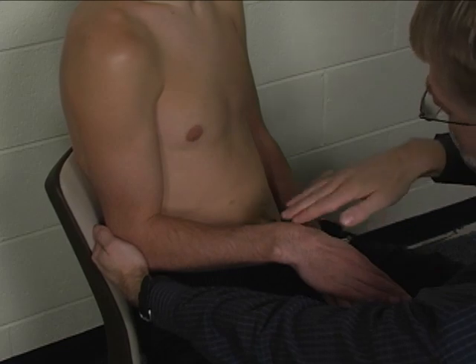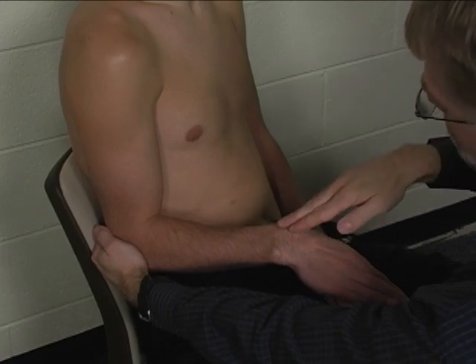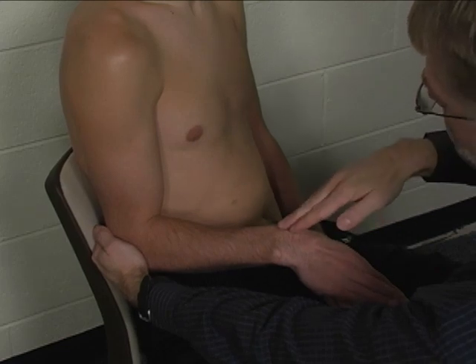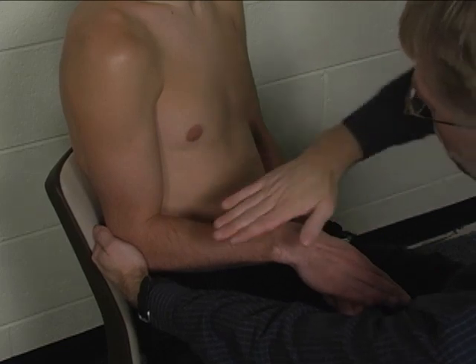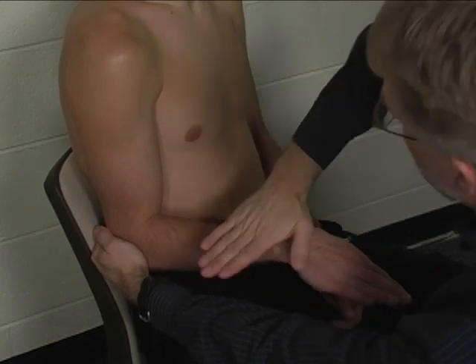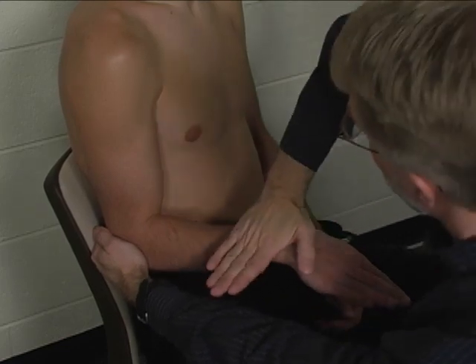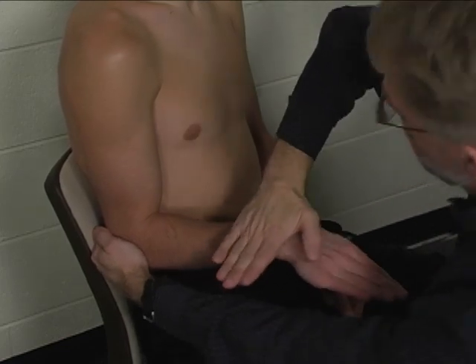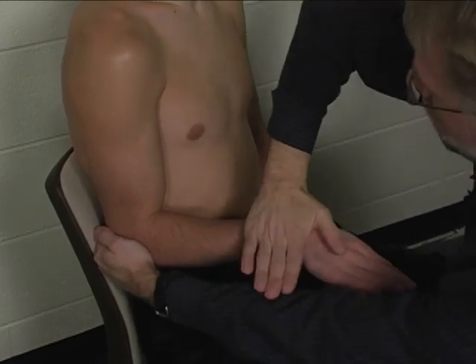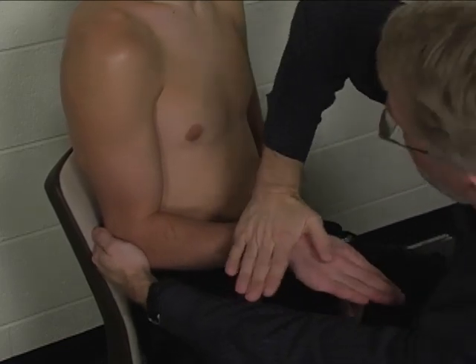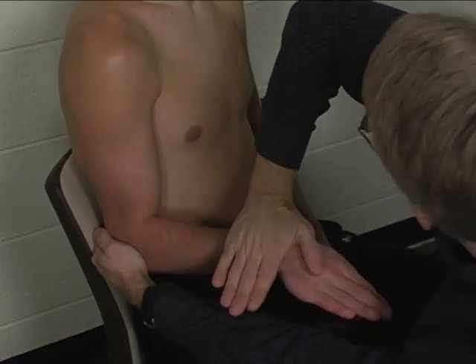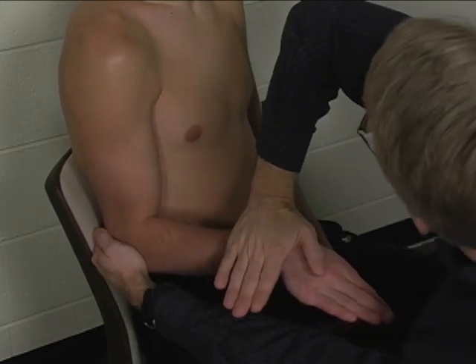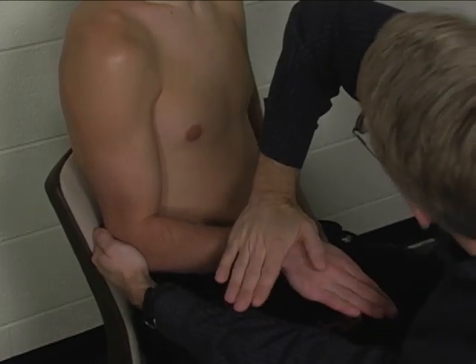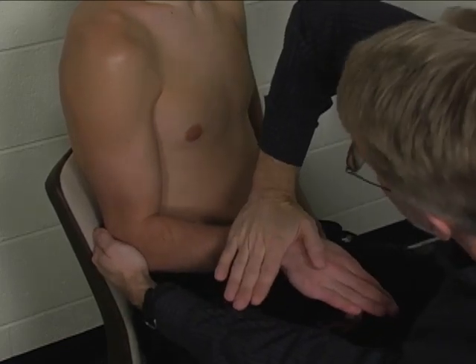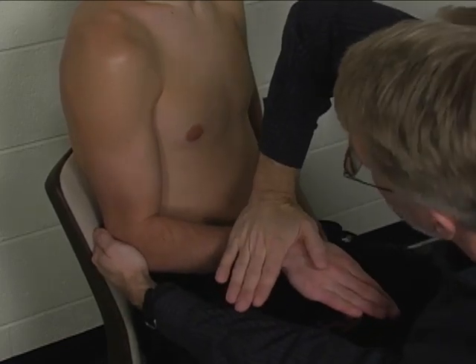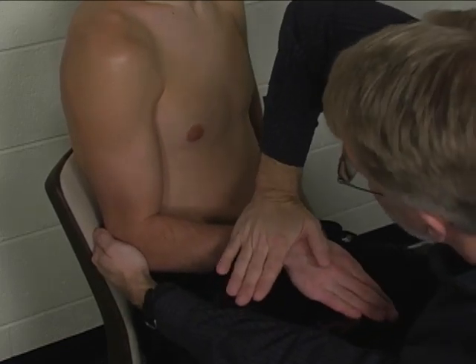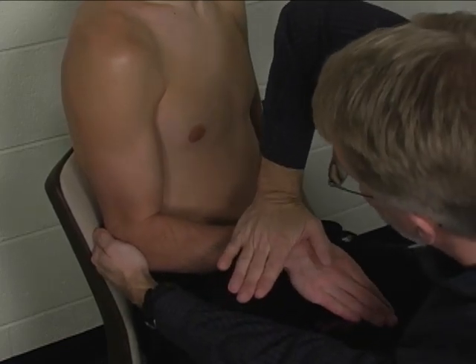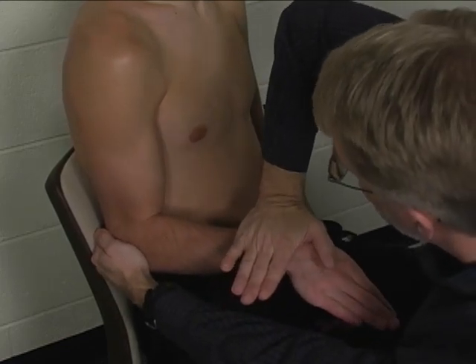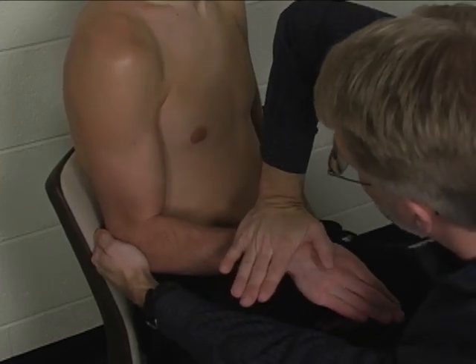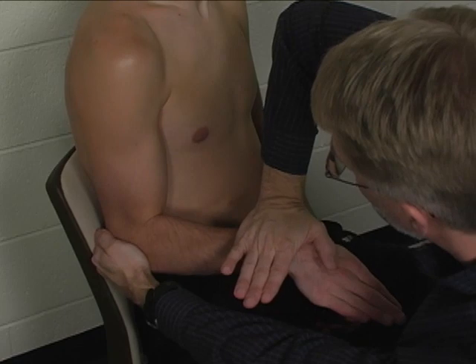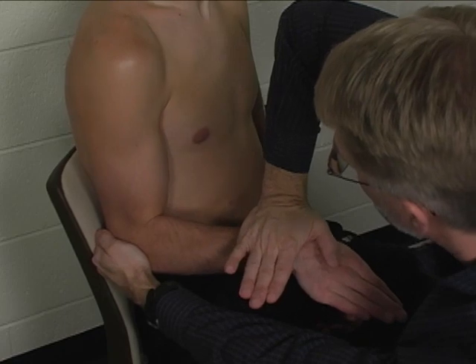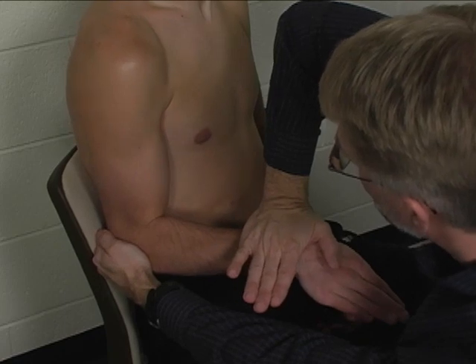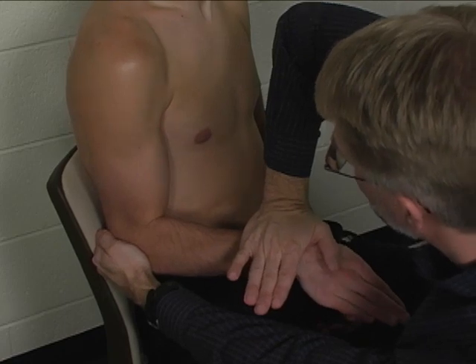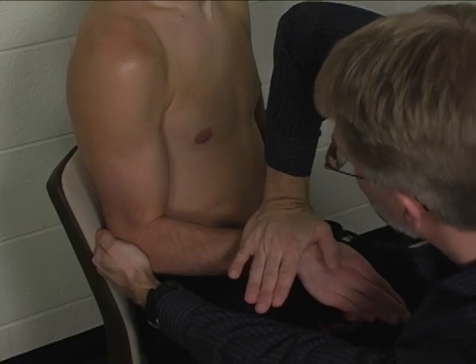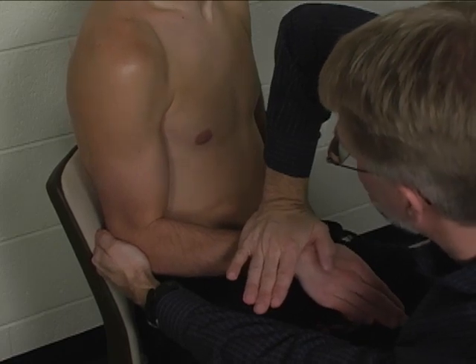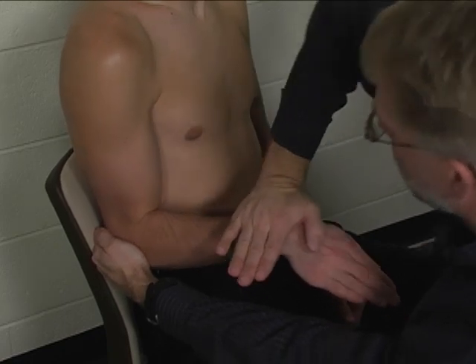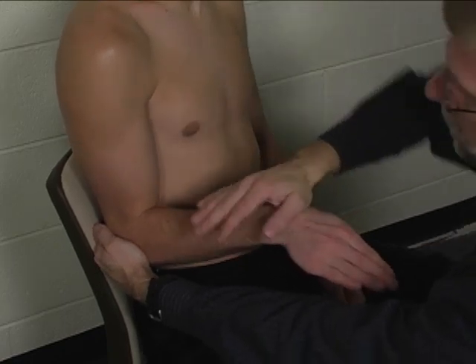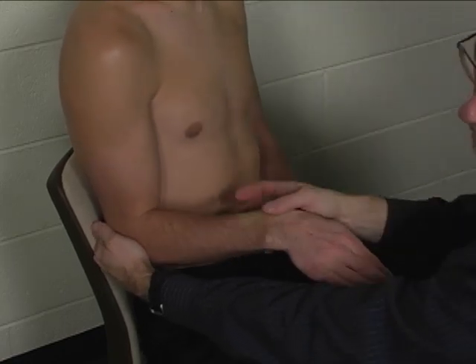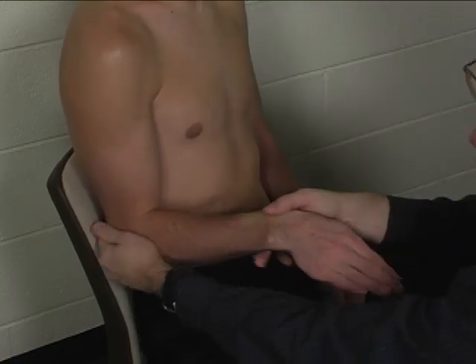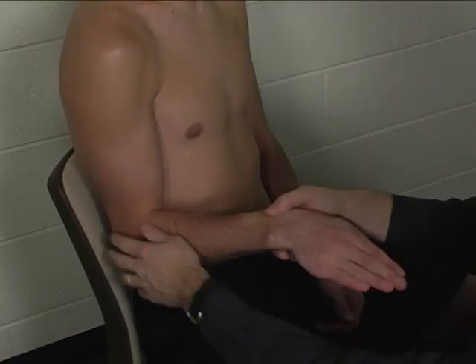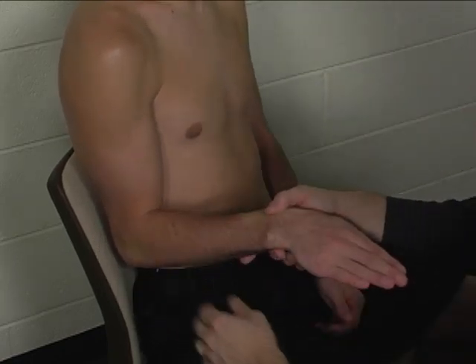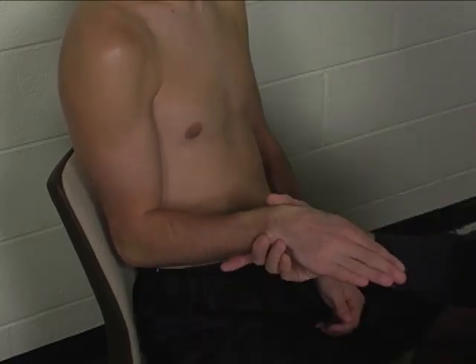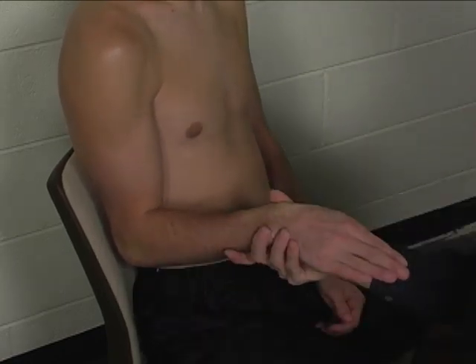So if you'll just hold that there — don't let me push down. Hold, hold, hold, hold, hold, hold. Very good, alright.